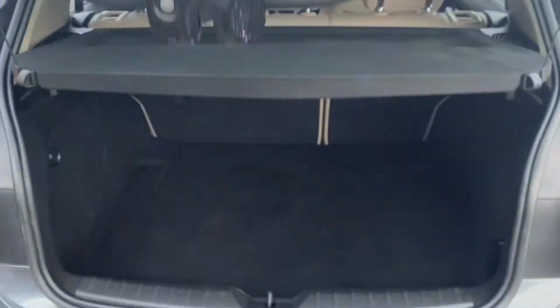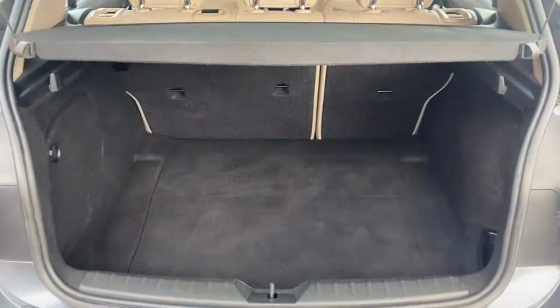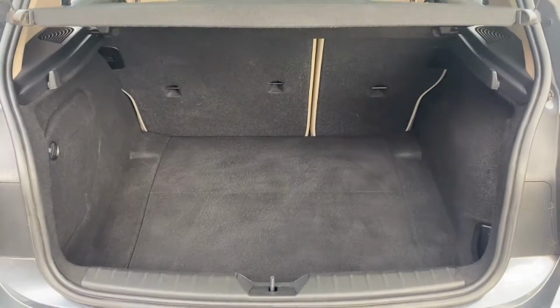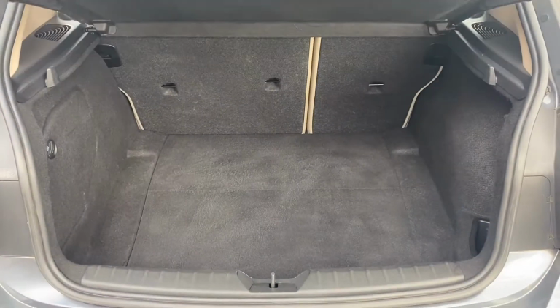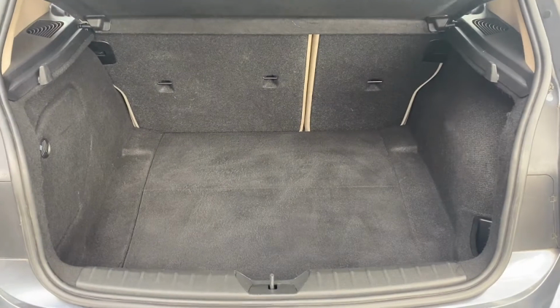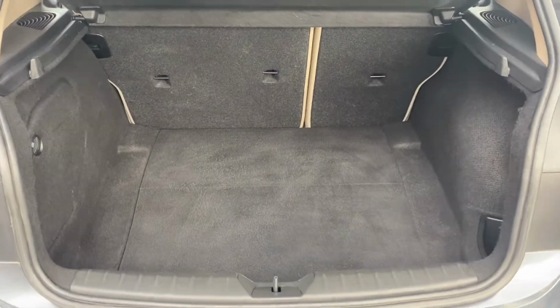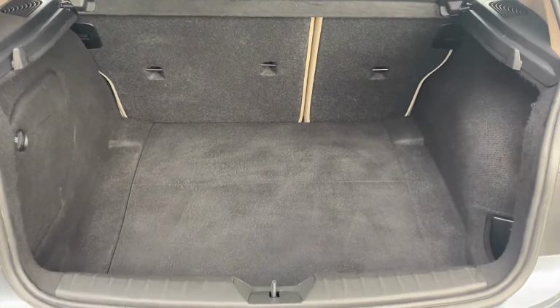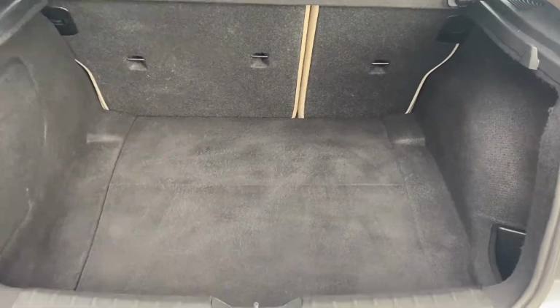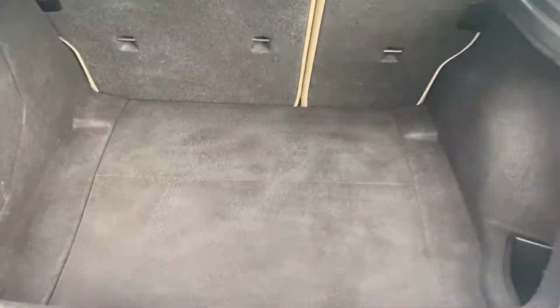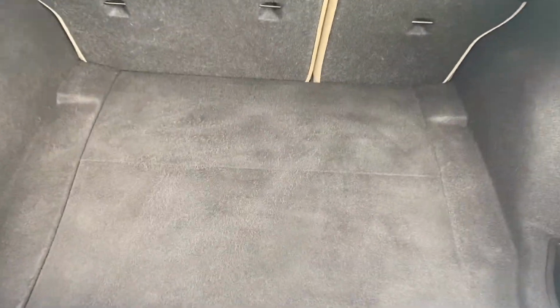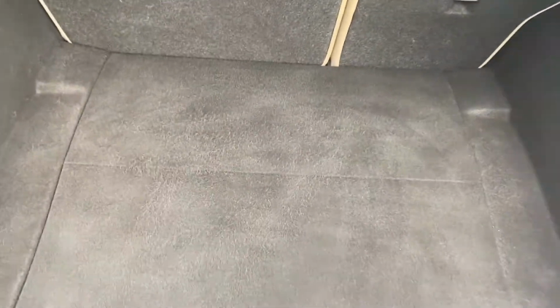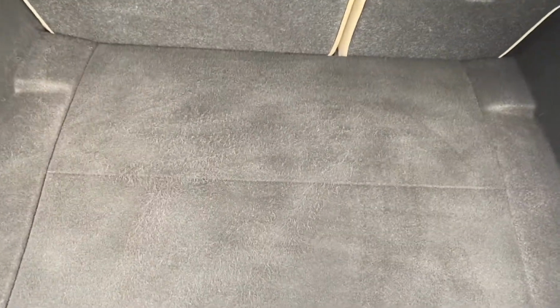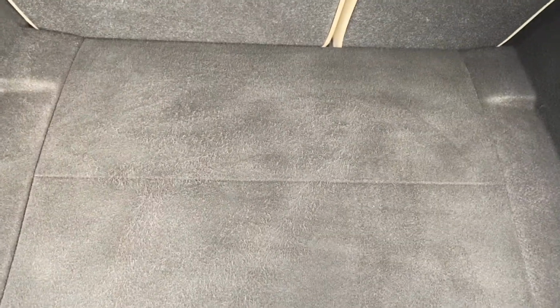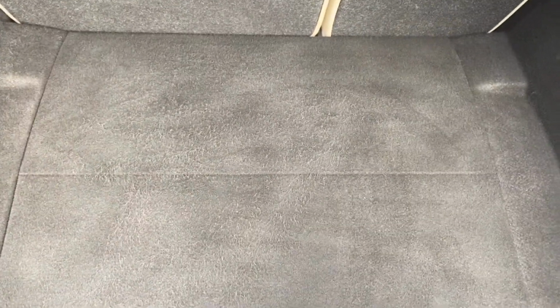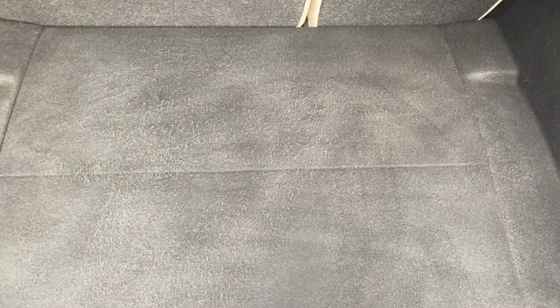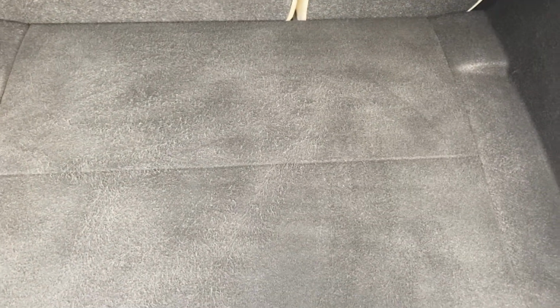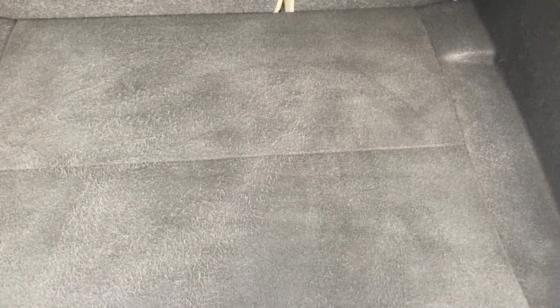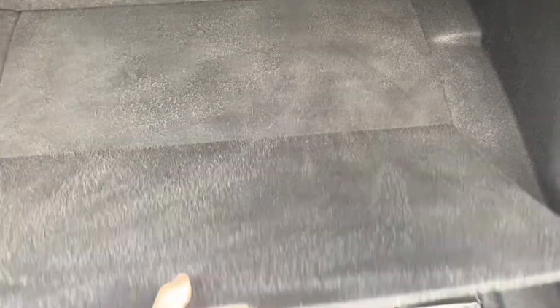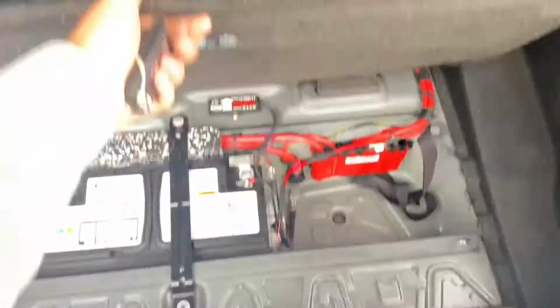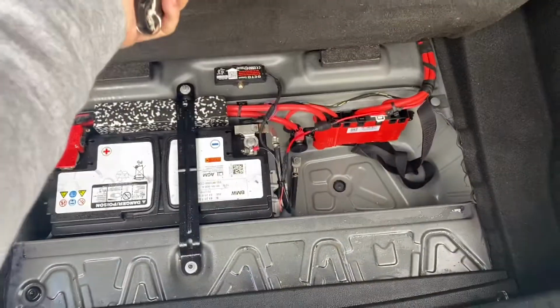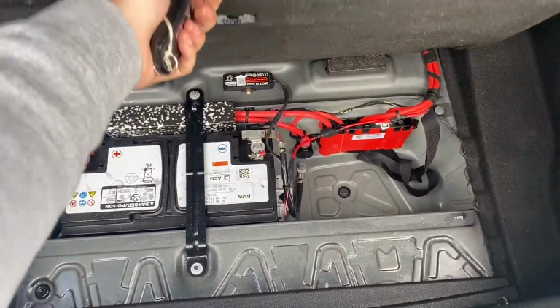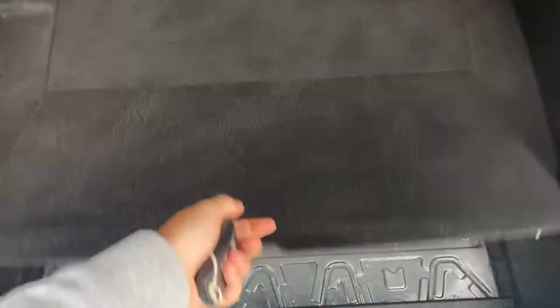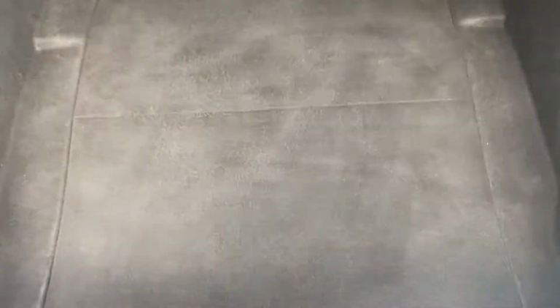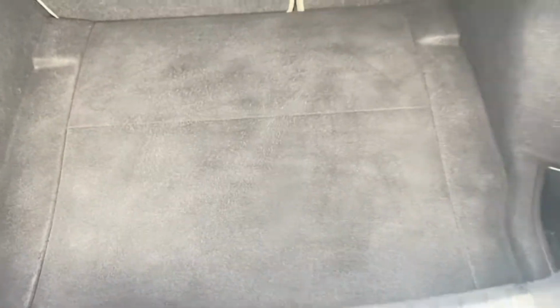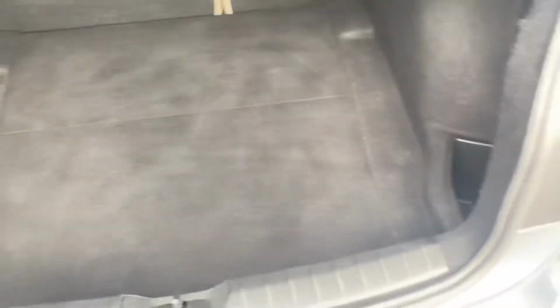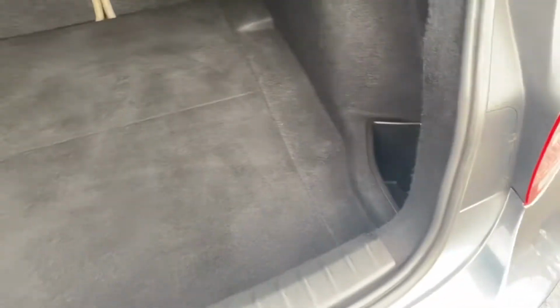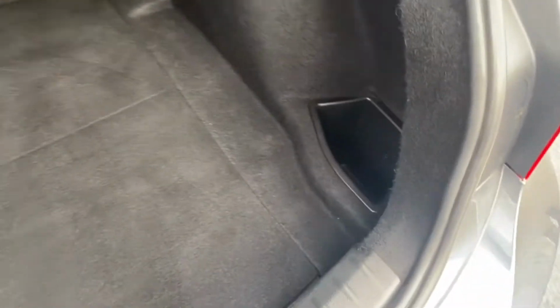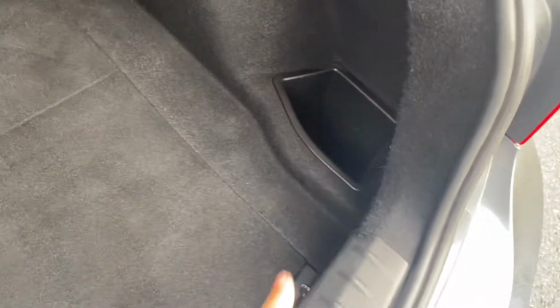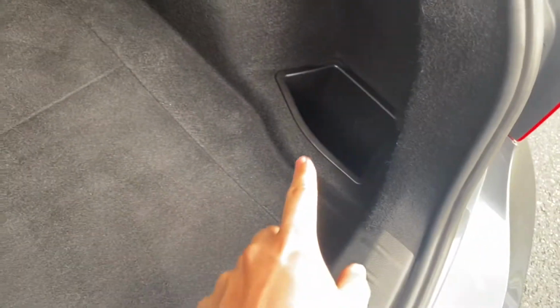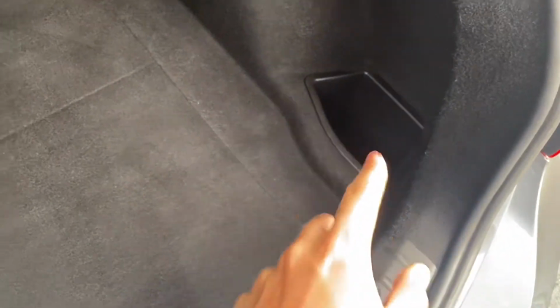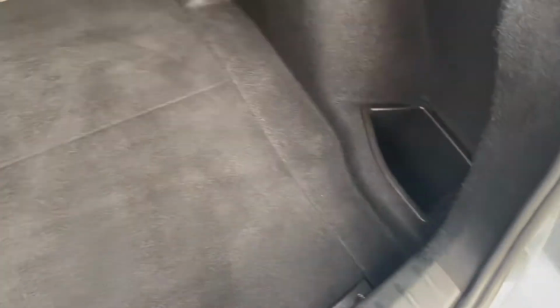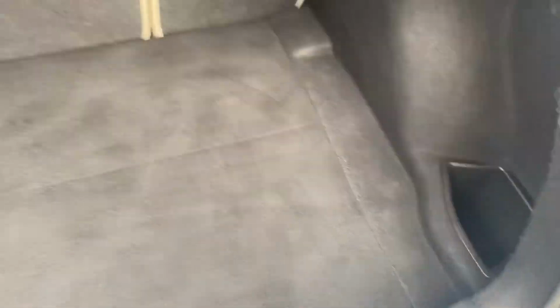As you can tell, for a medium-sized car you are getting a large boot space to go with it, including a little bit of extra storage down below if you need it, as well as some storage to the side.